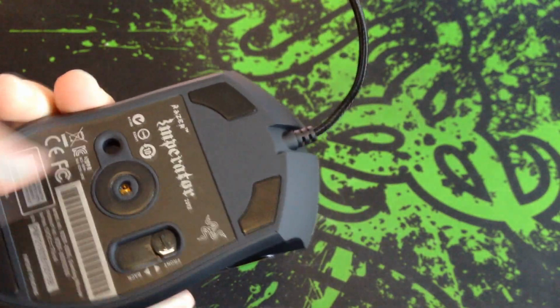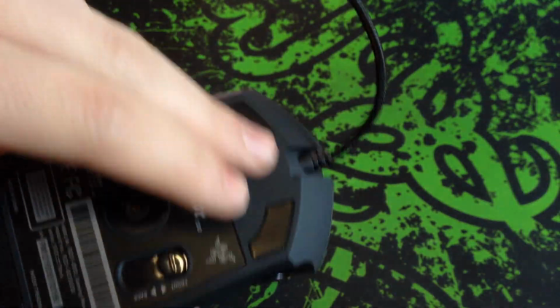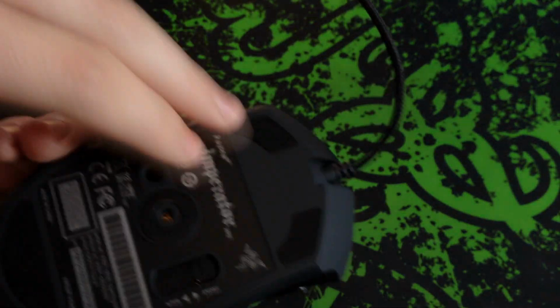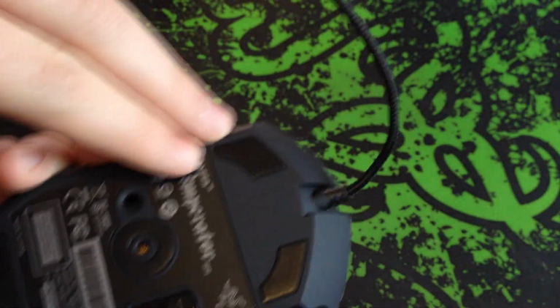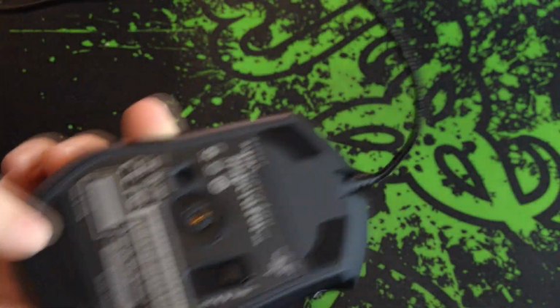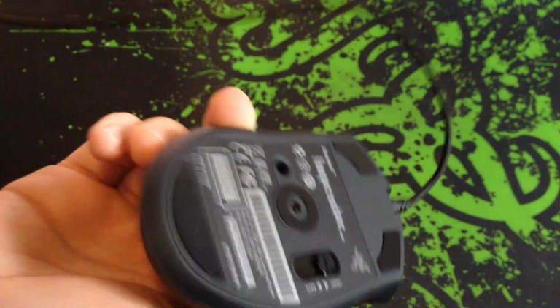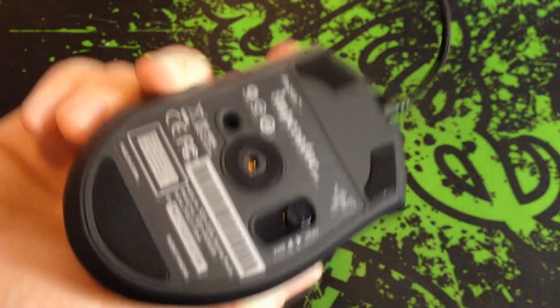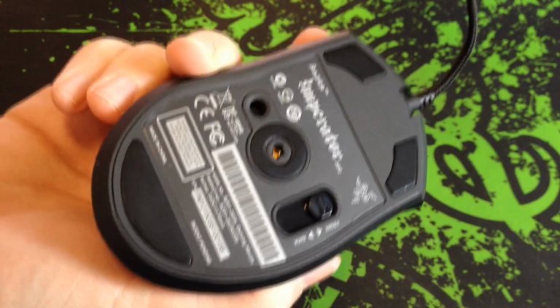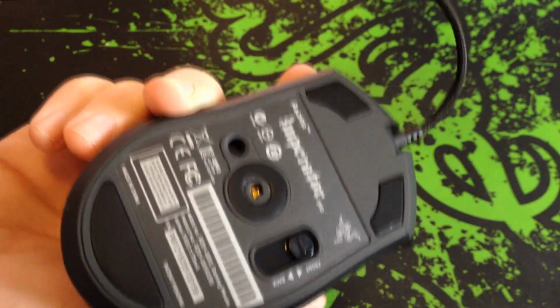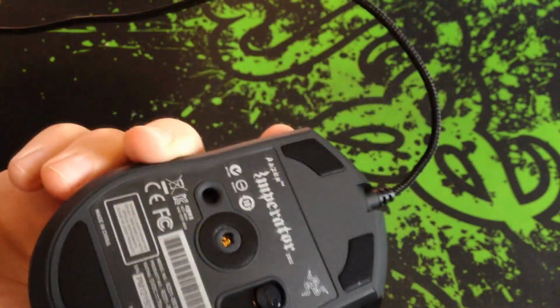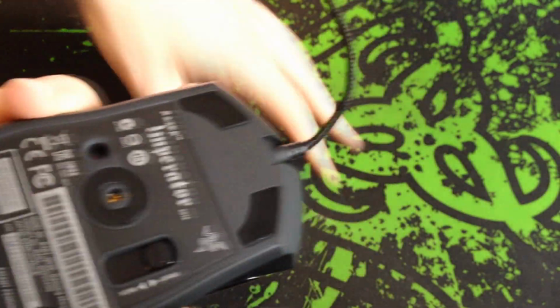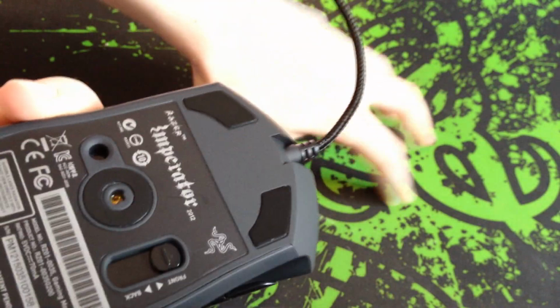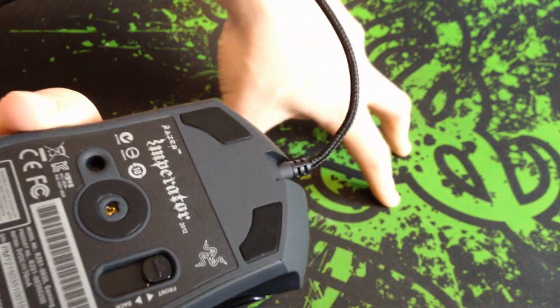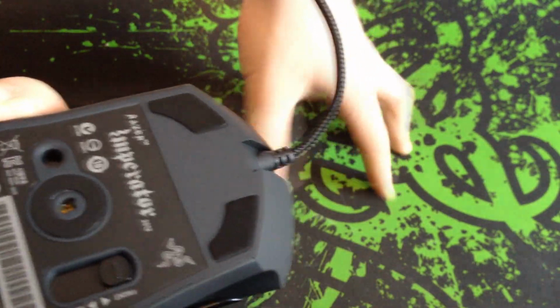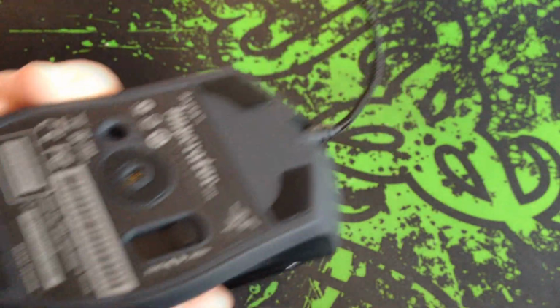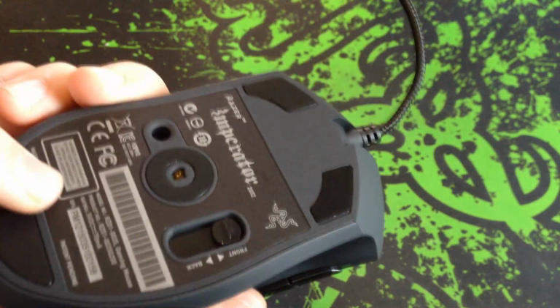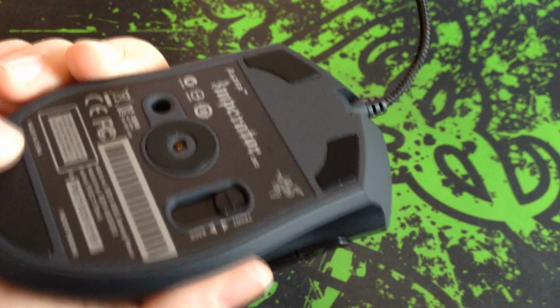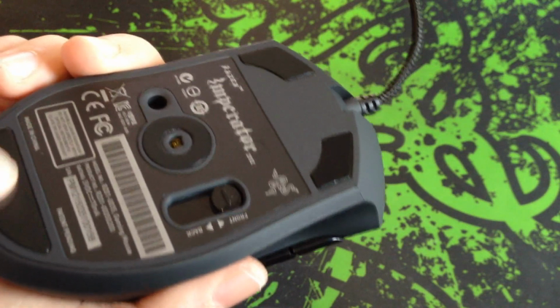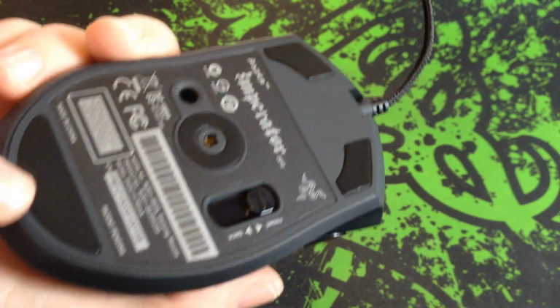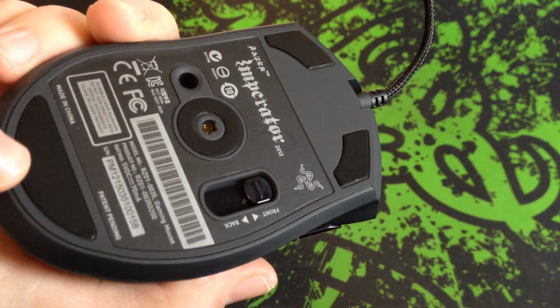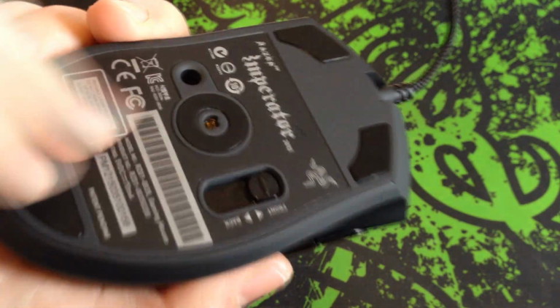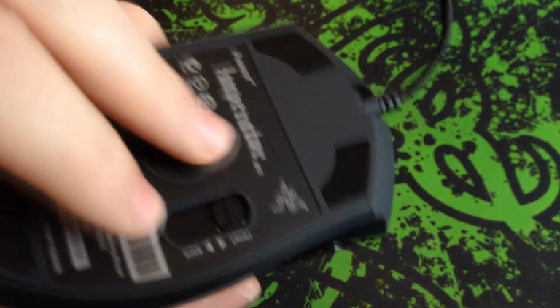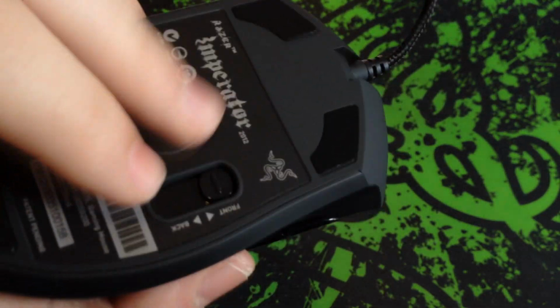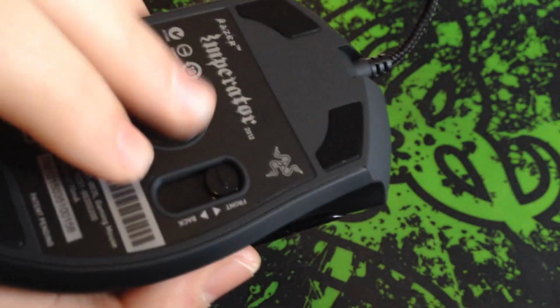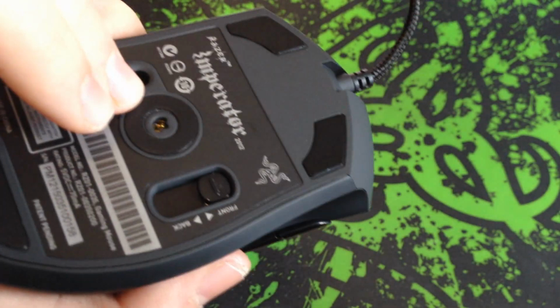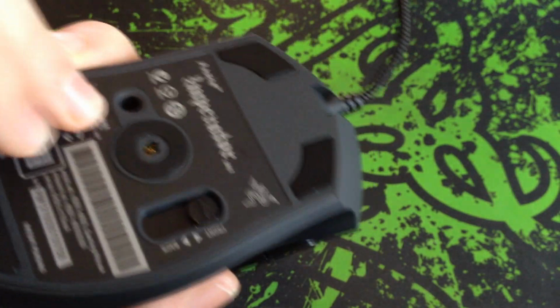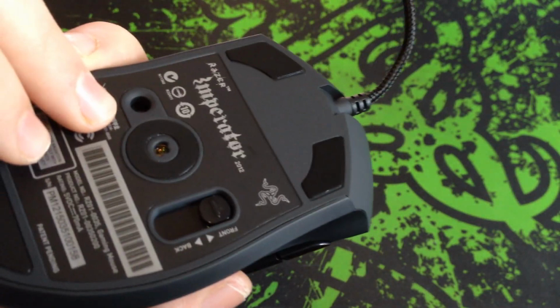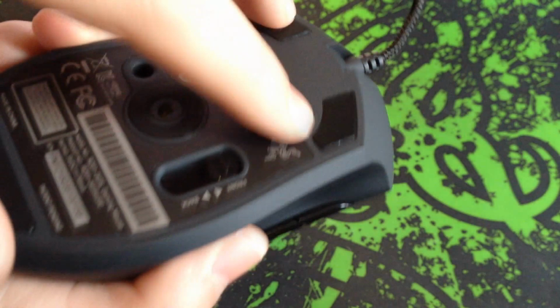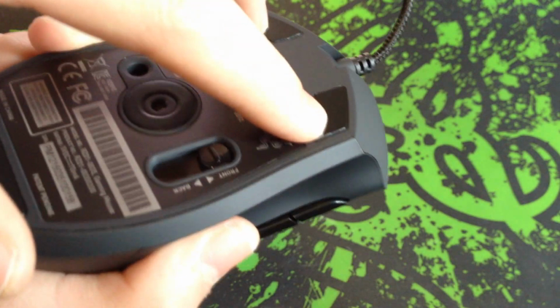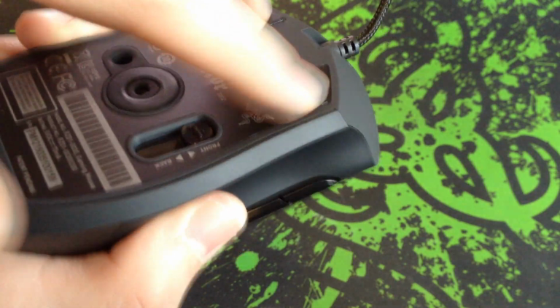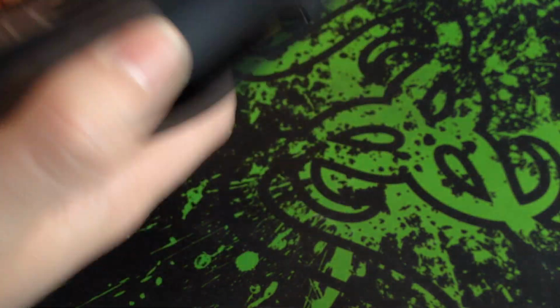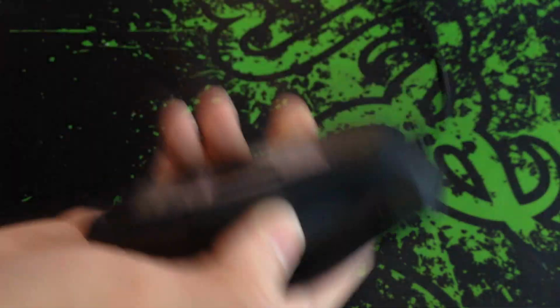The skid plates on the bottom are nice and large and they really do move along a mouse mat very easily. There's a massive one at the bottom, one around the centre to keep it up from the mat, and two massive ones at the top too.